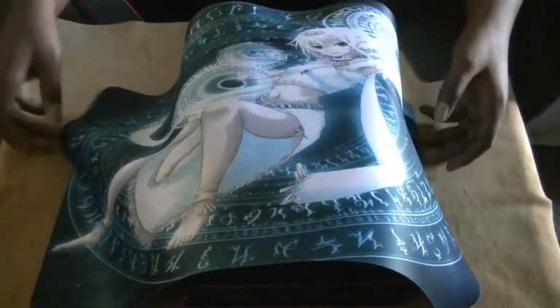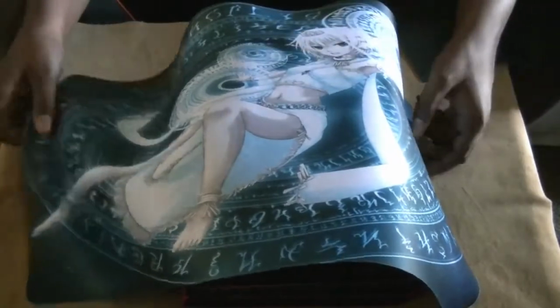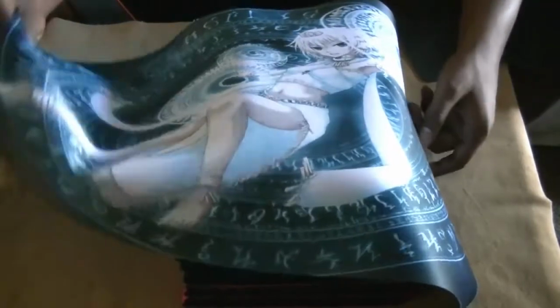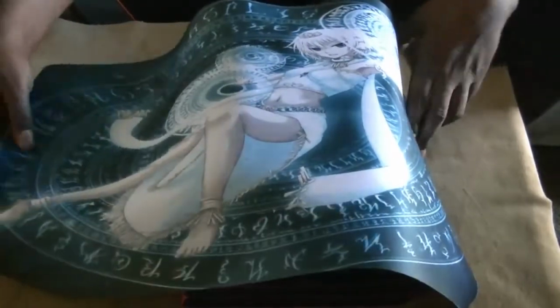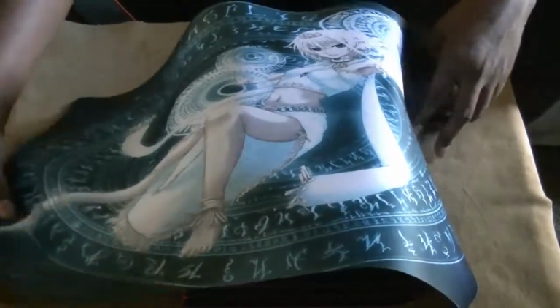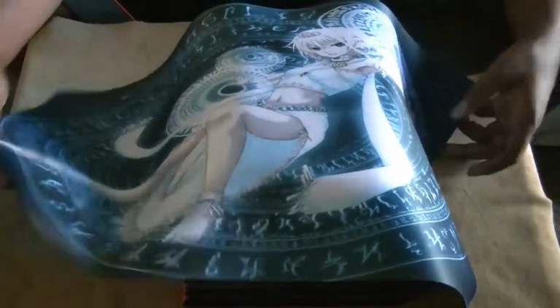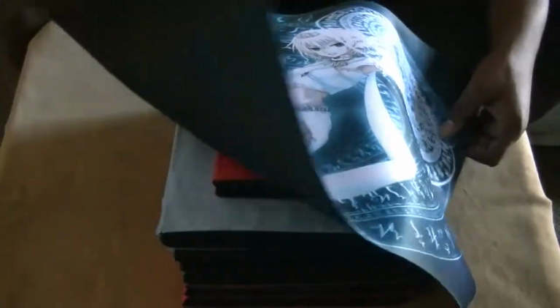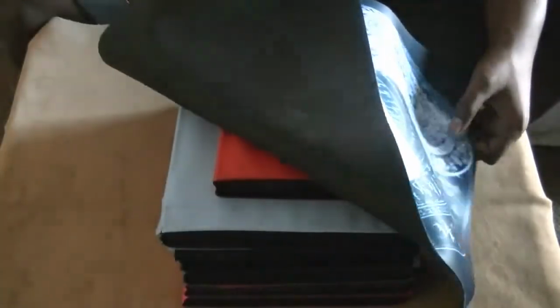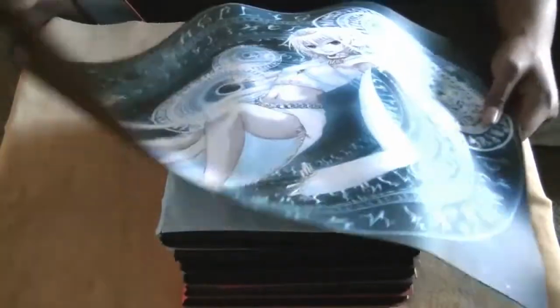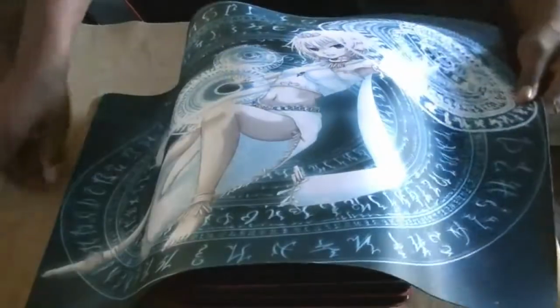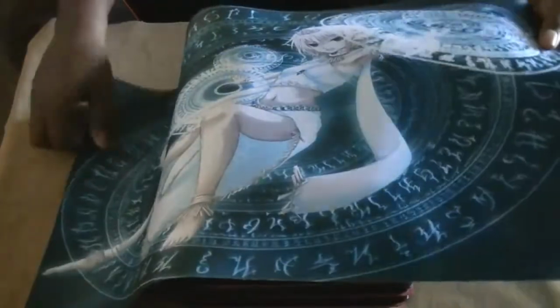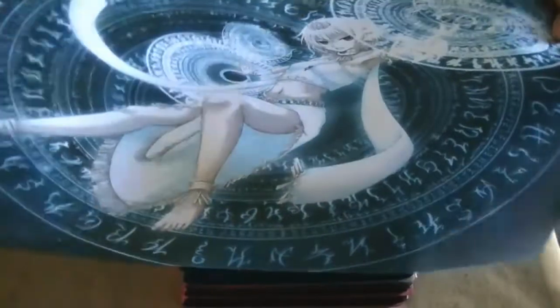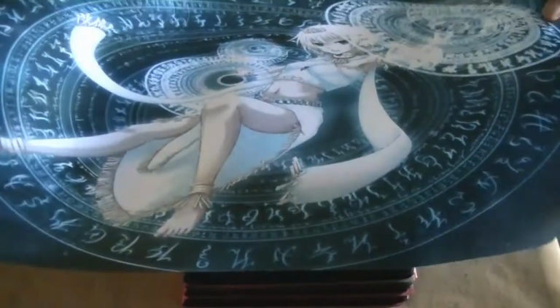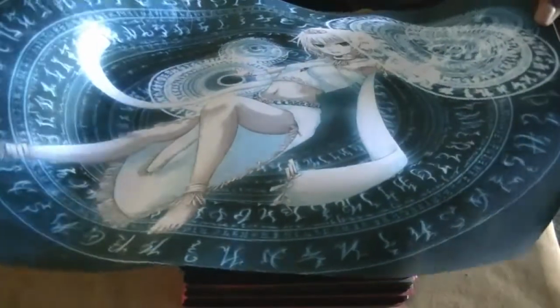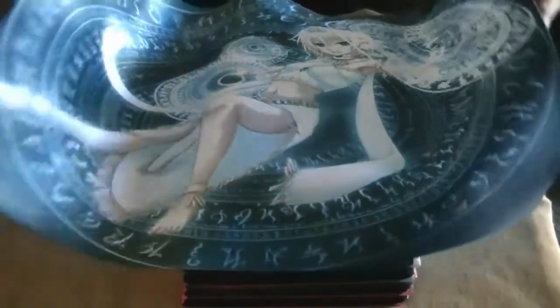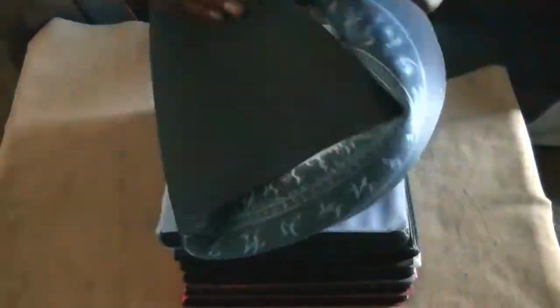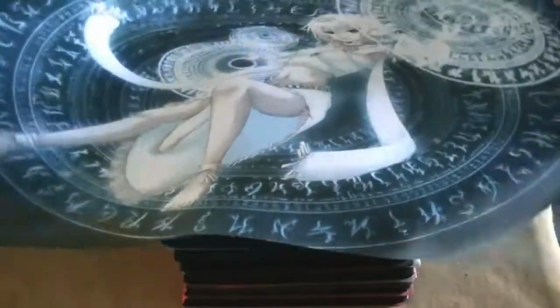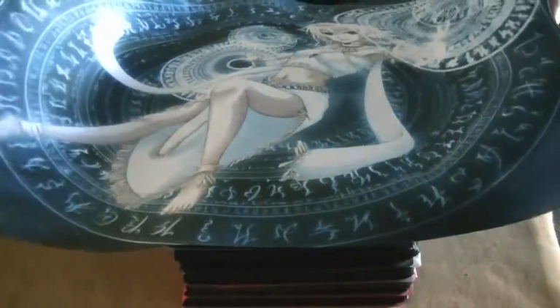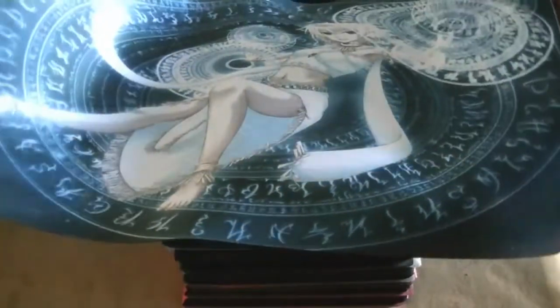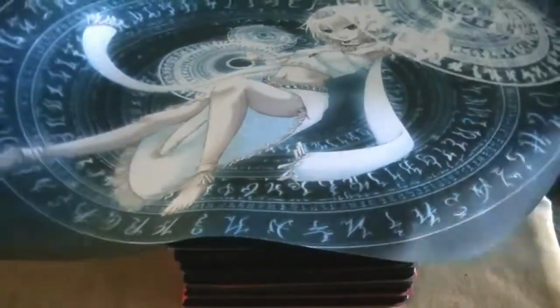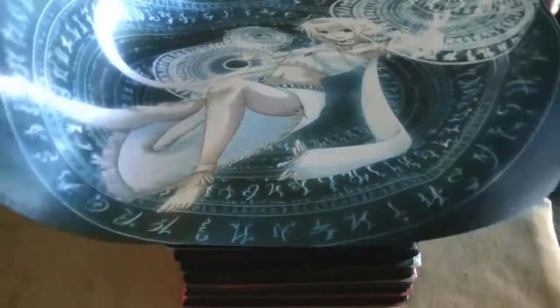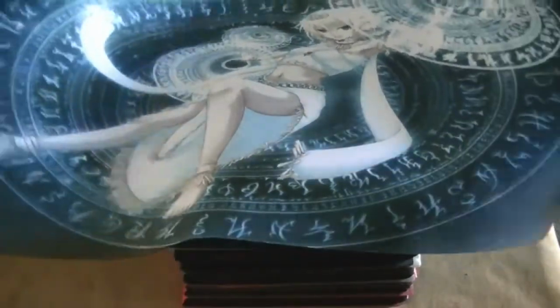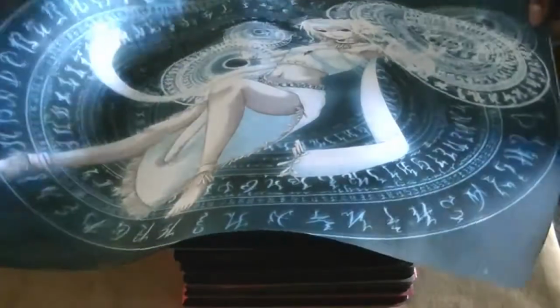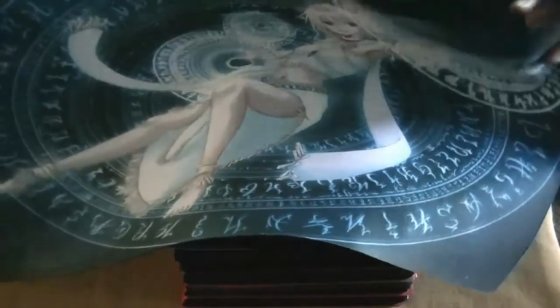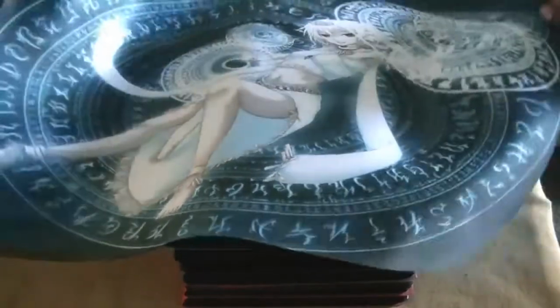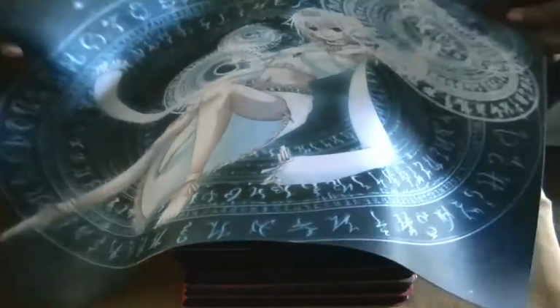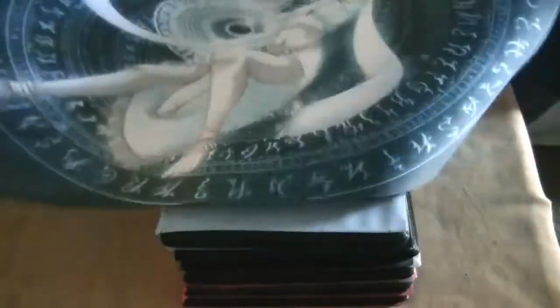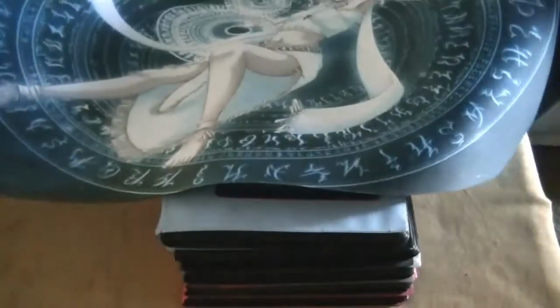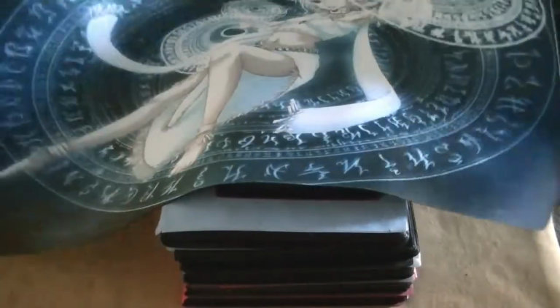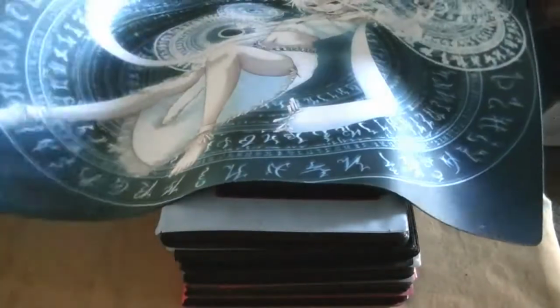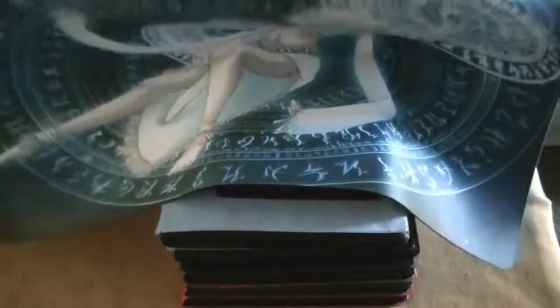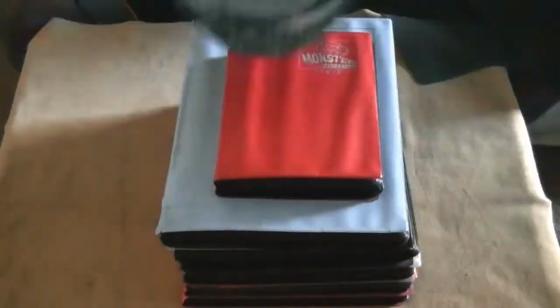Next one is an aluminum mat. It's pretty thick, looks really nice. I know people like anime and all that other stuff, so I tried to broaden my horizons and get this type of mat. It's aluminum — she's looking all sexy.